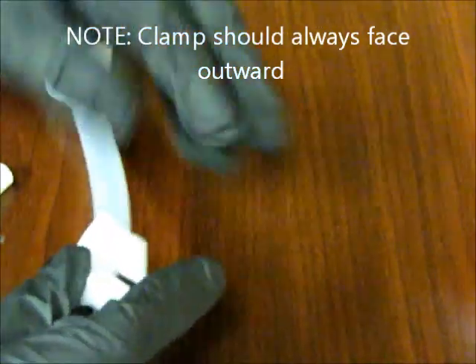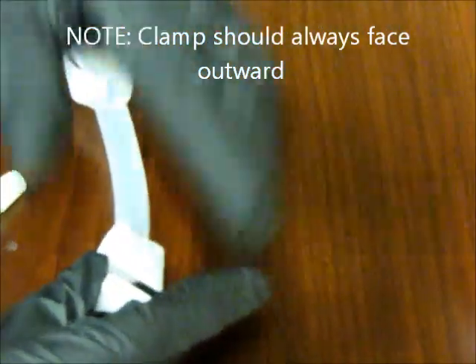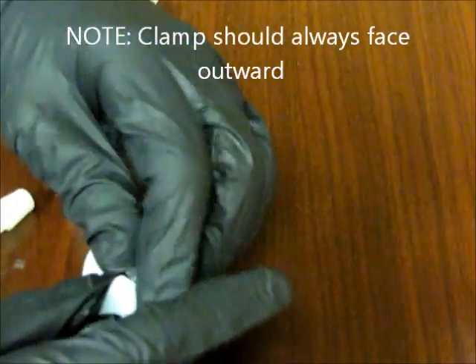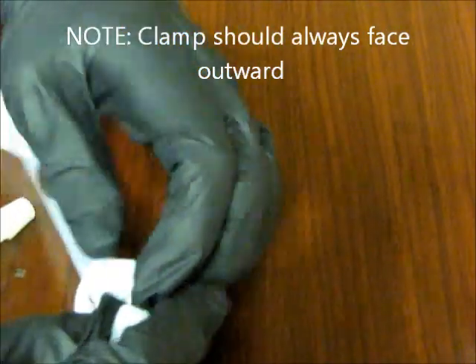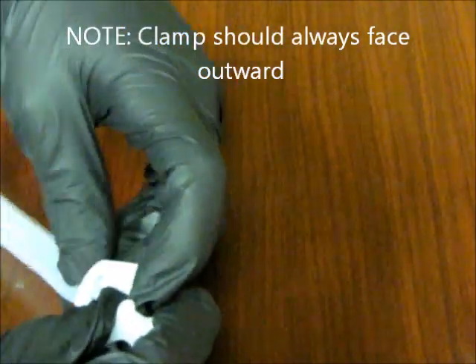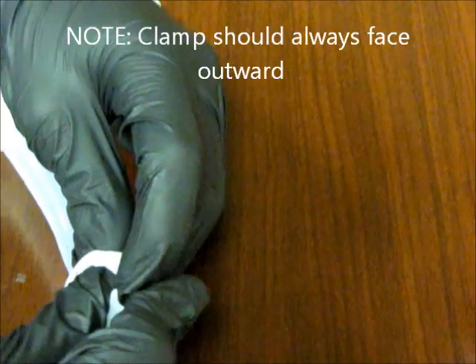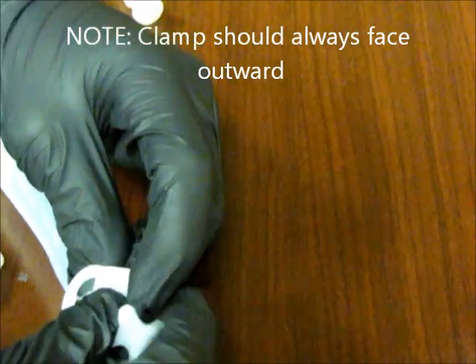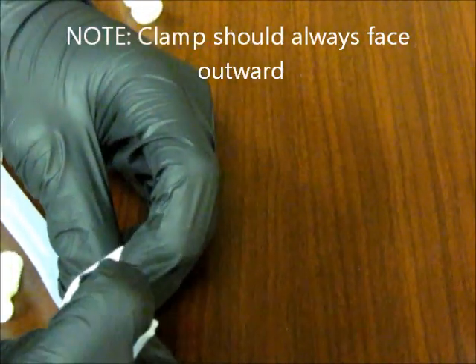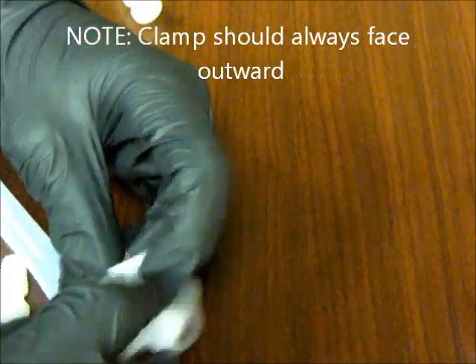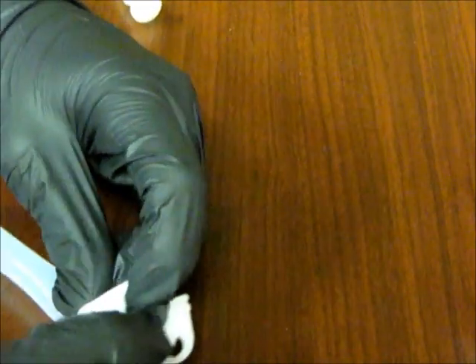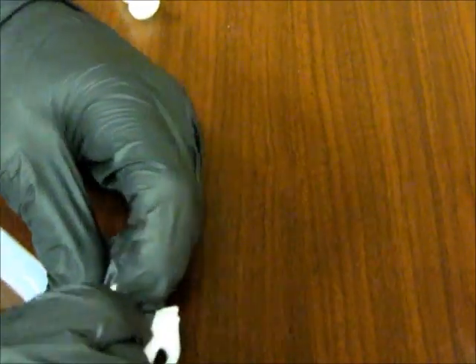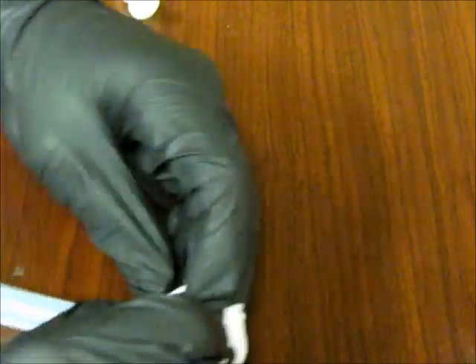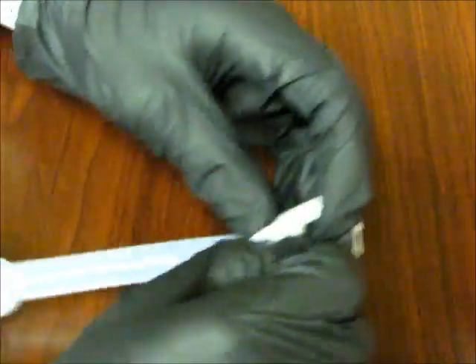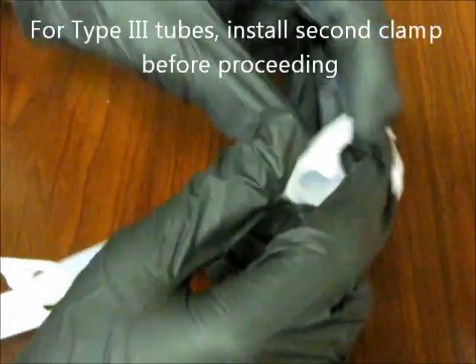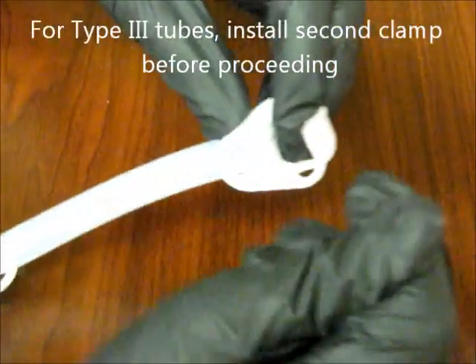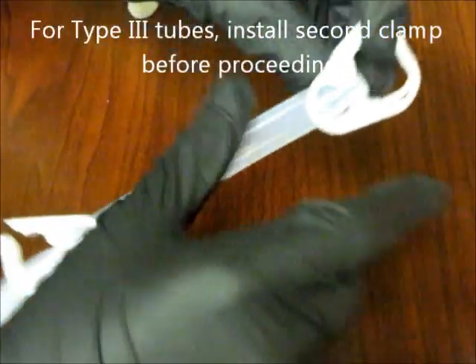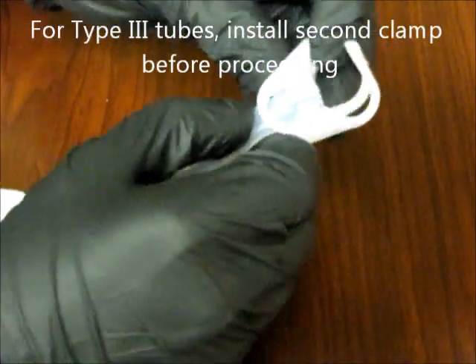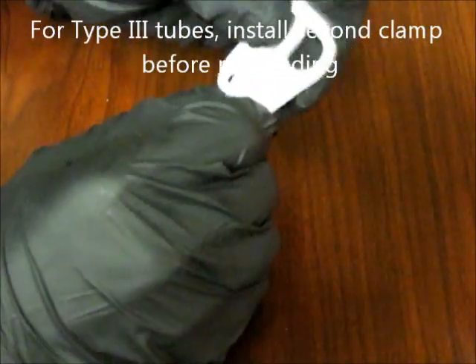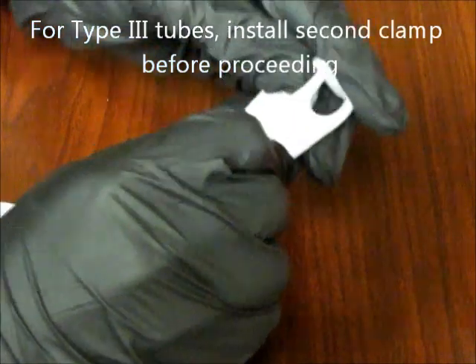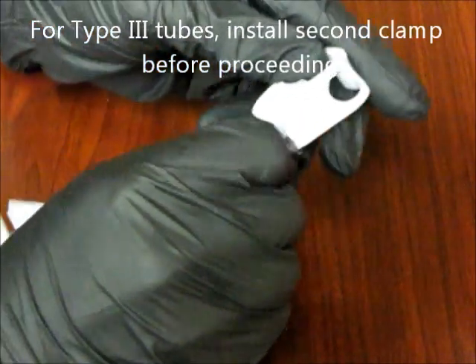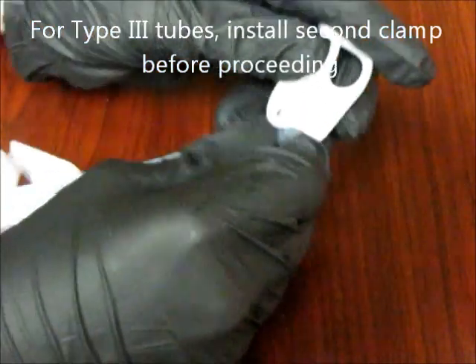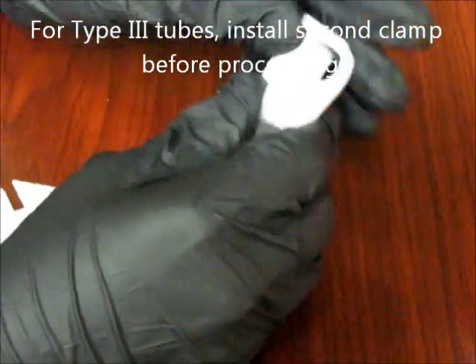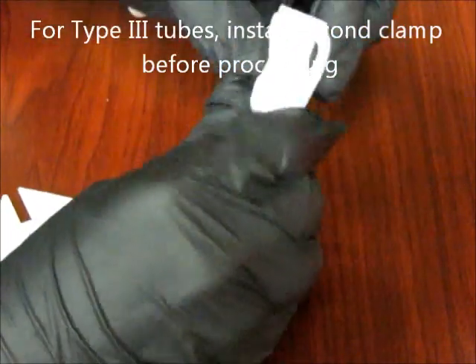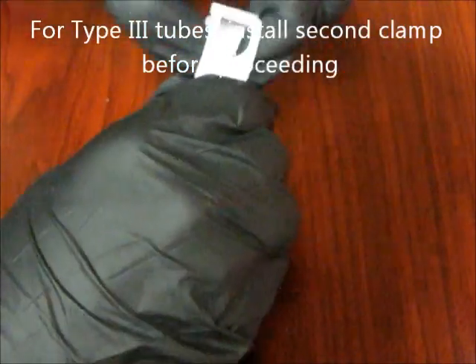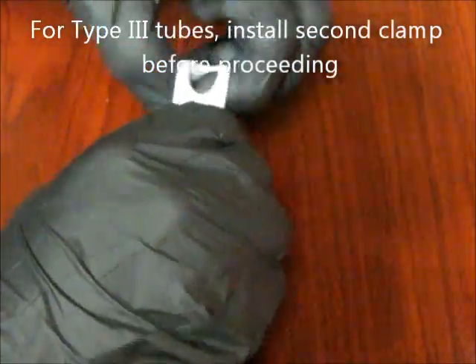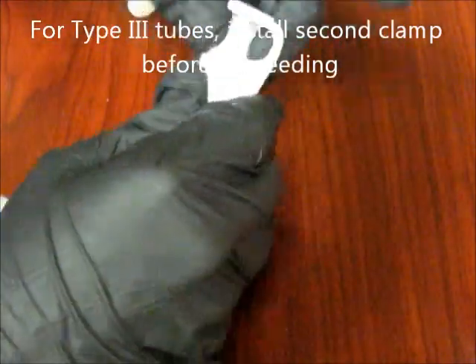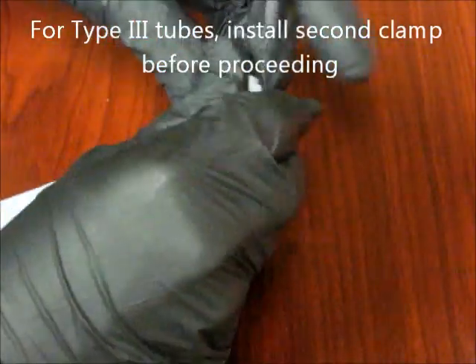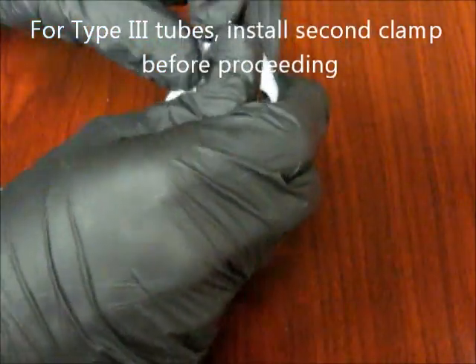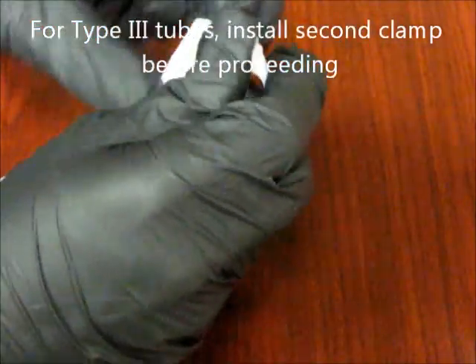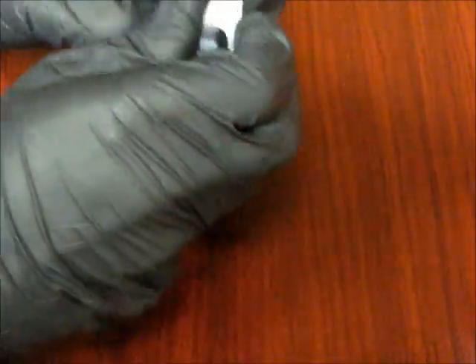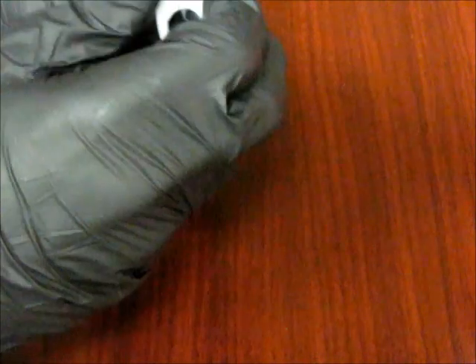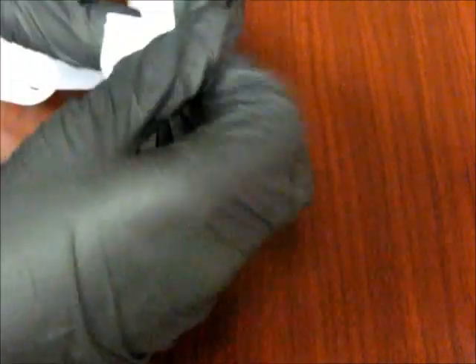For type 3 tubes, install the second clamp using the exact same process before proceeding with the next step in the creation of the tube.